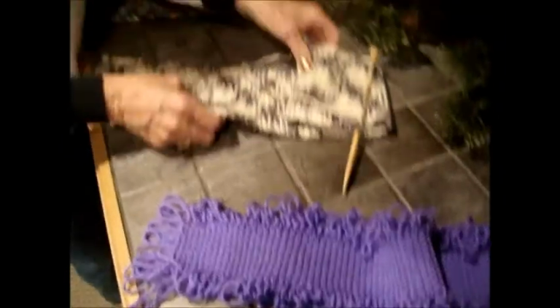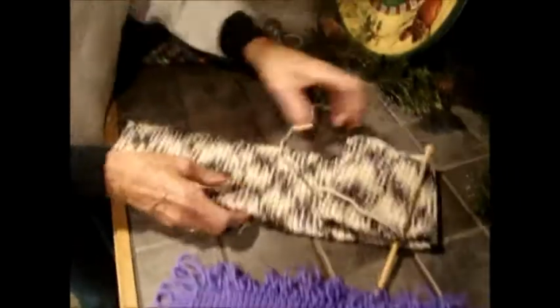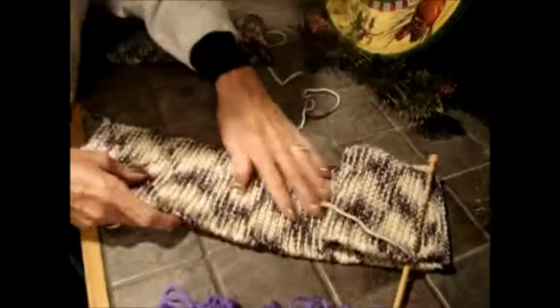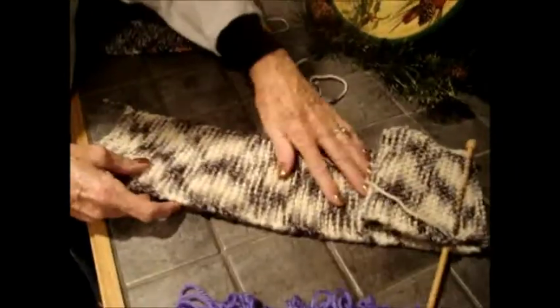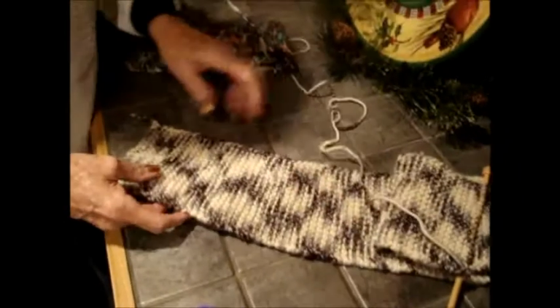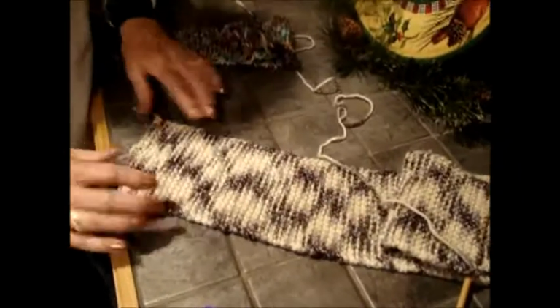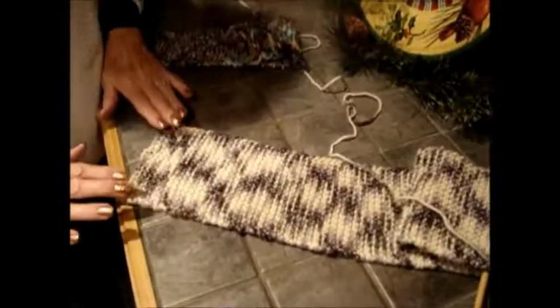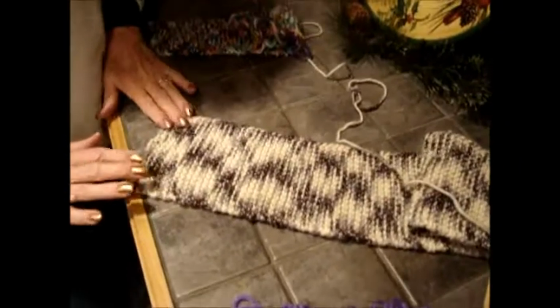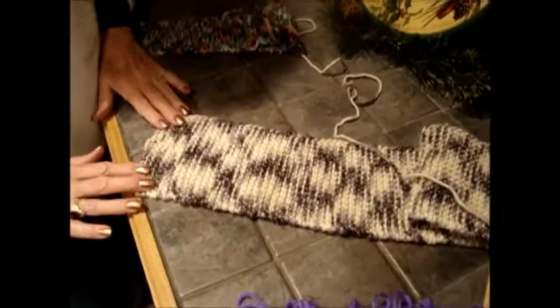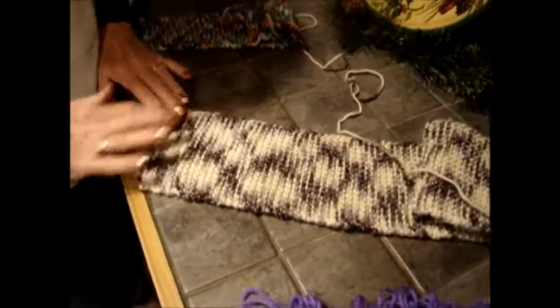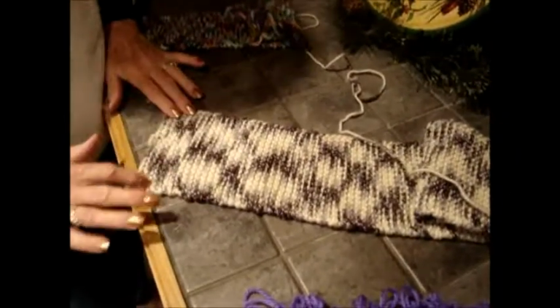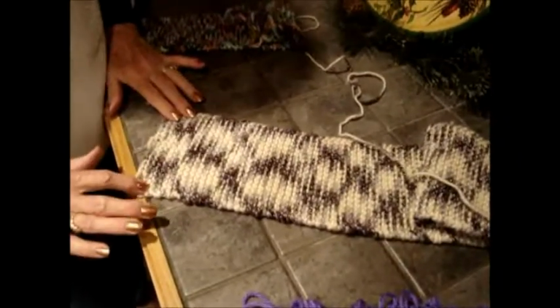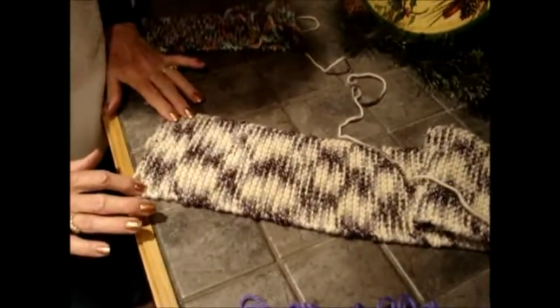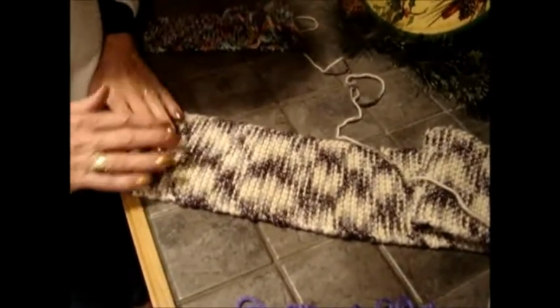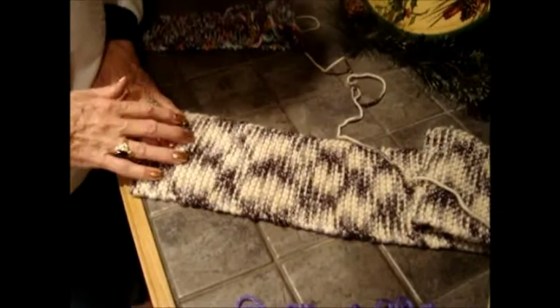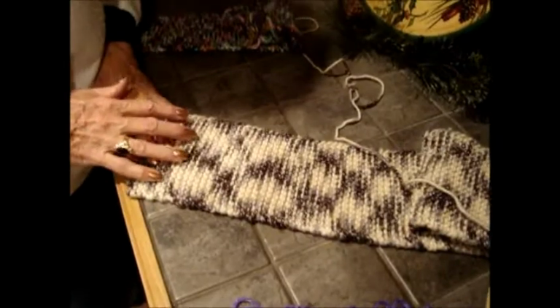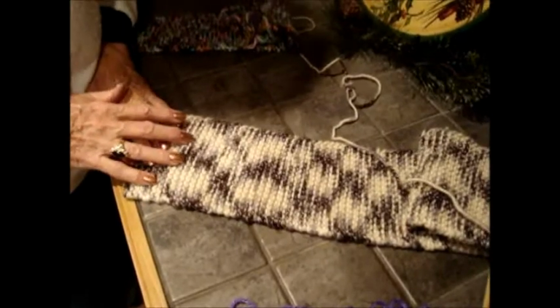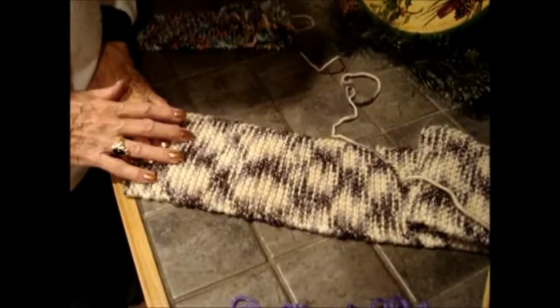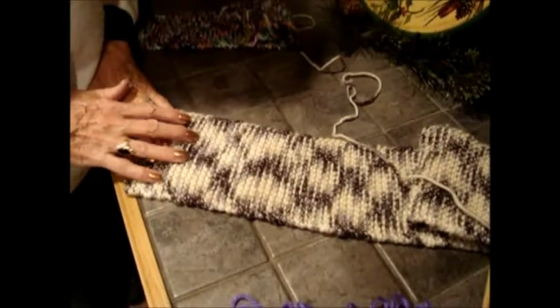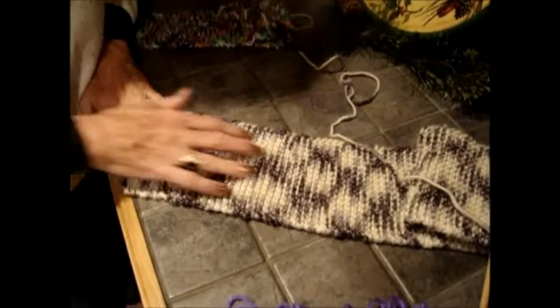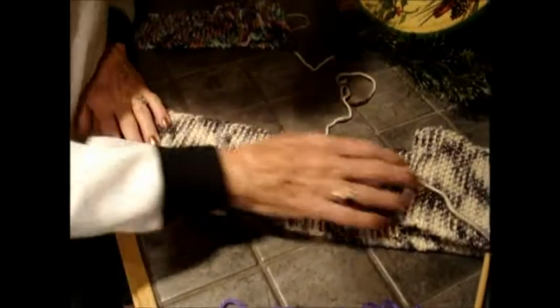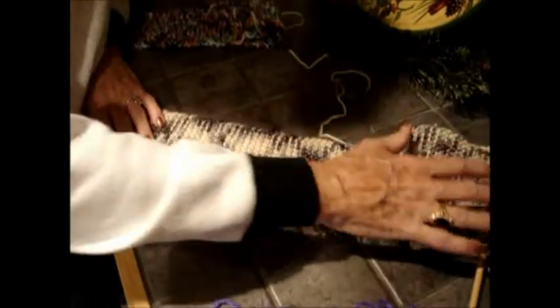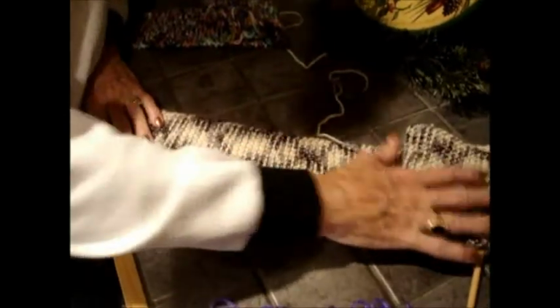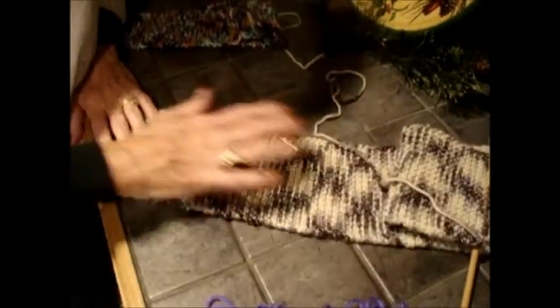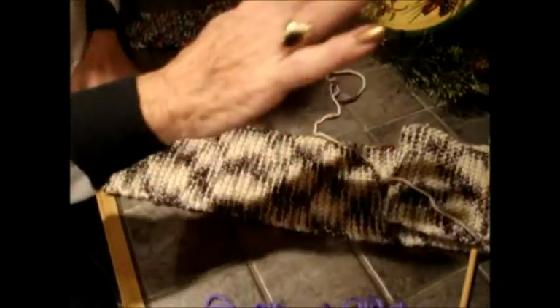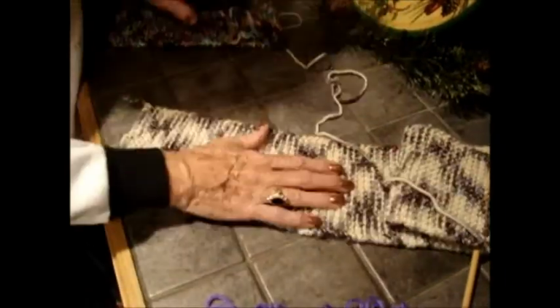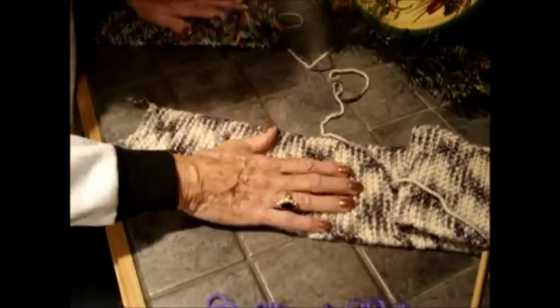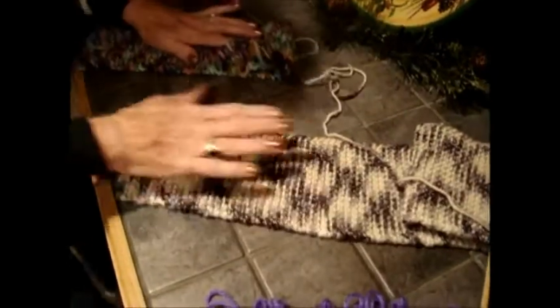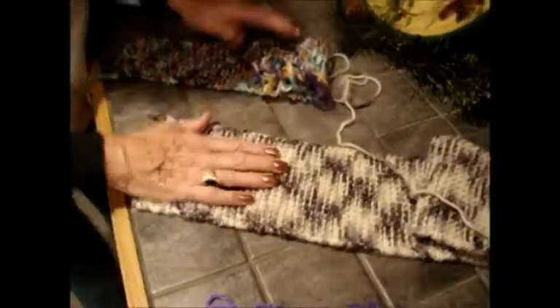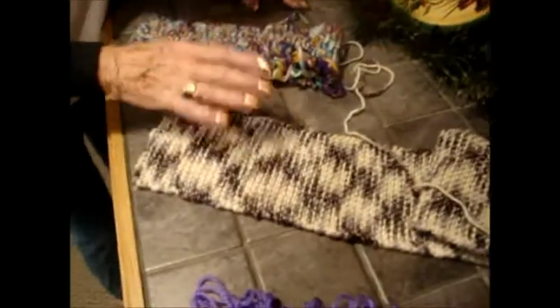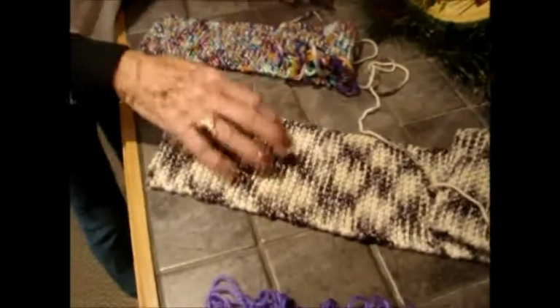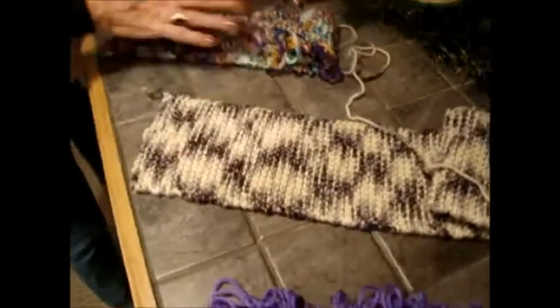Now this is what you start: 18 stitches across, if you want it that wide, and as long as you want. You just keep knitting, single knitting.